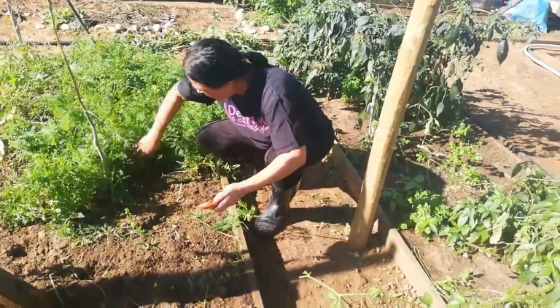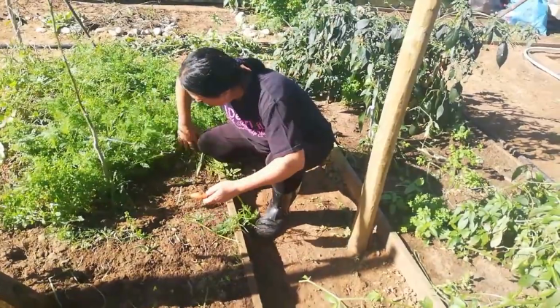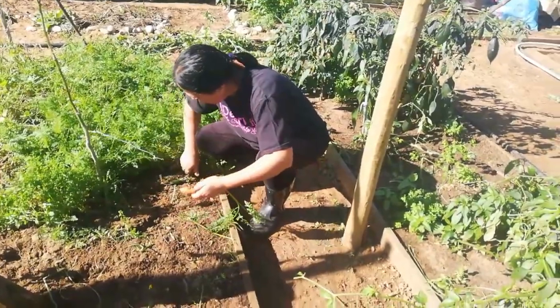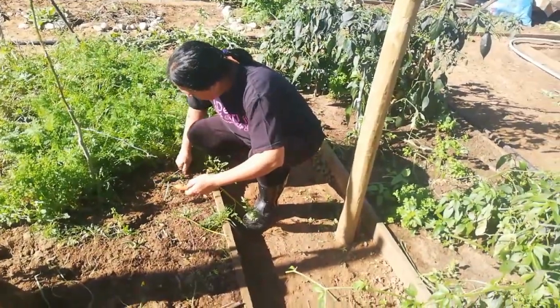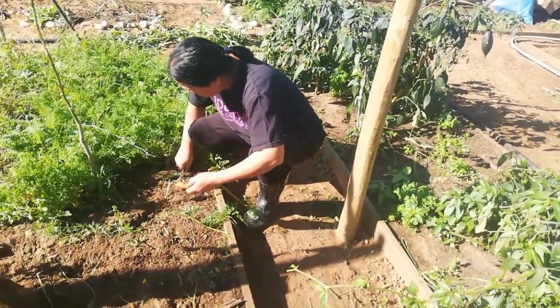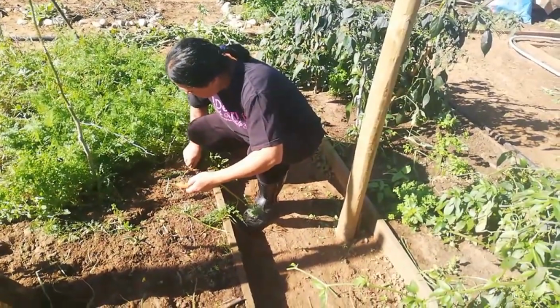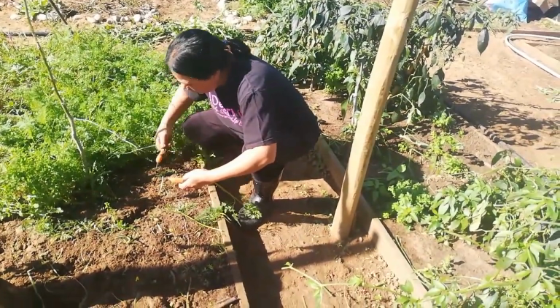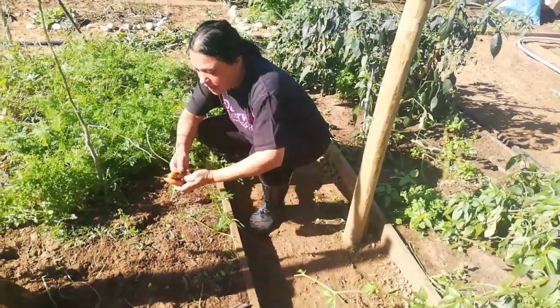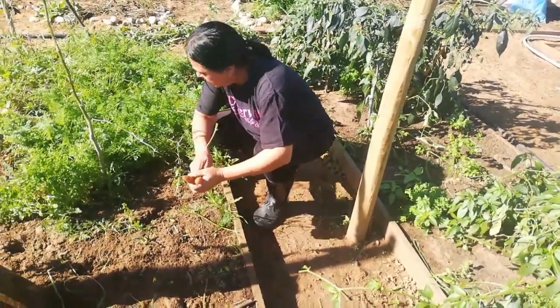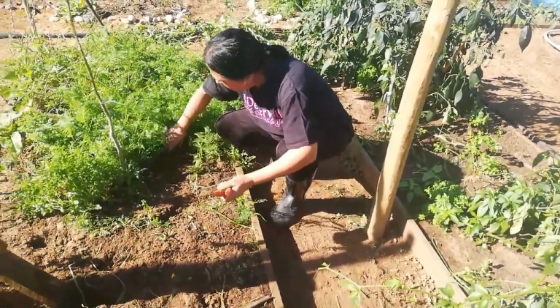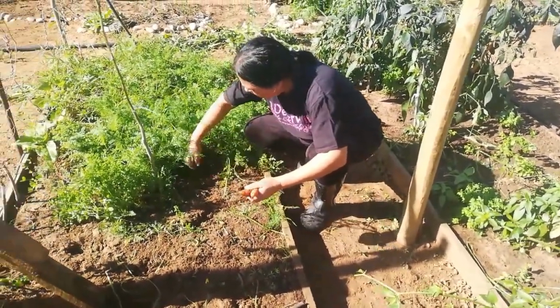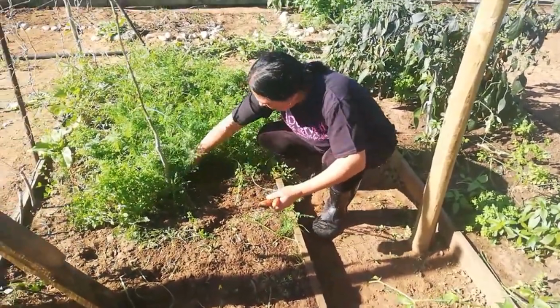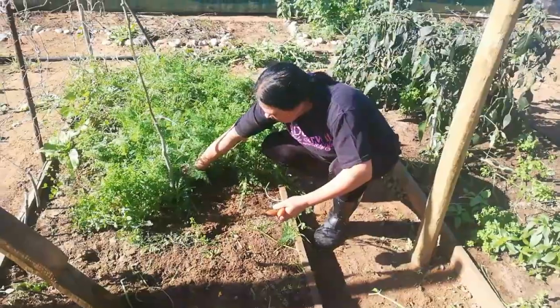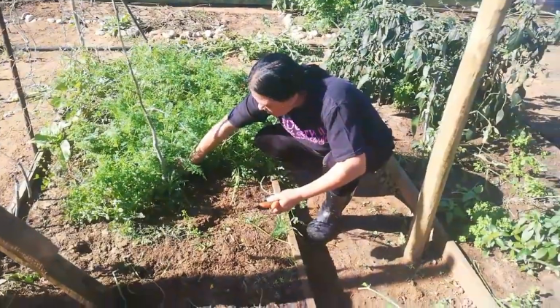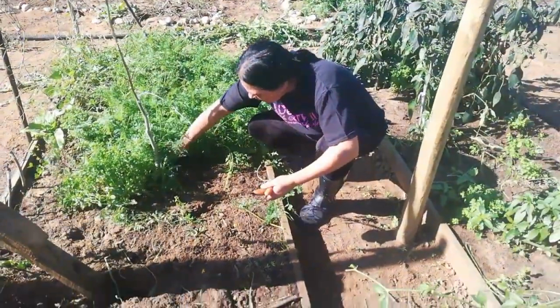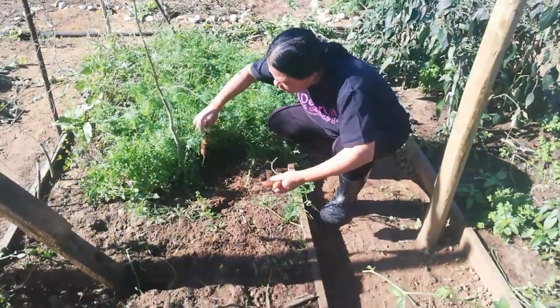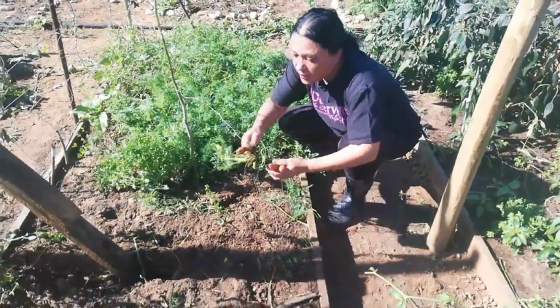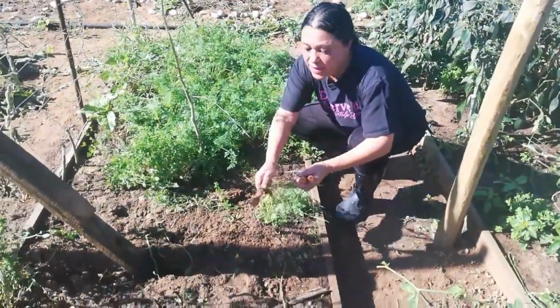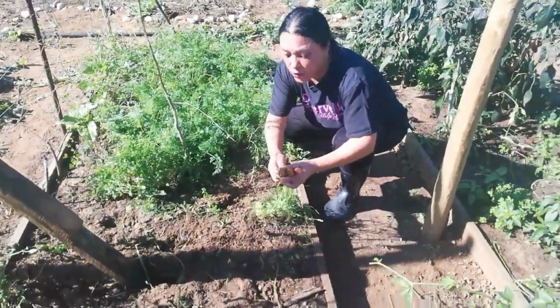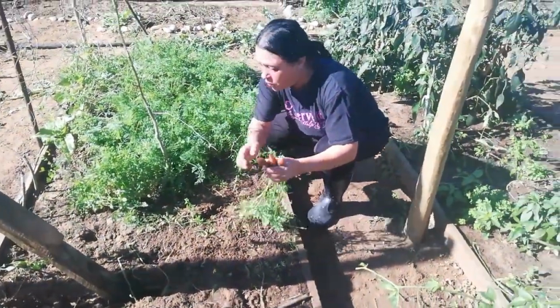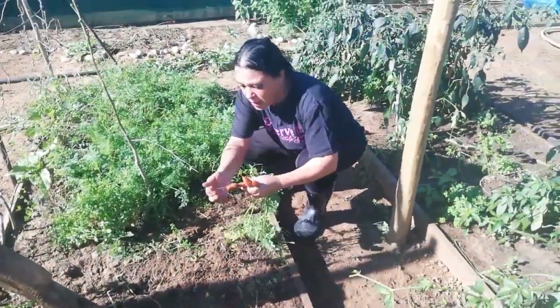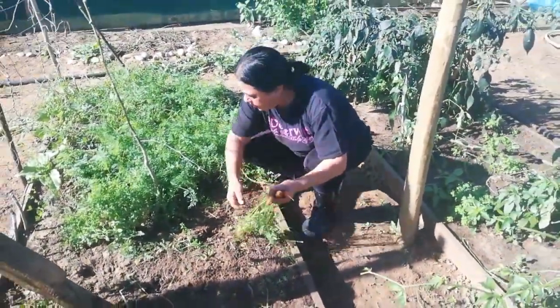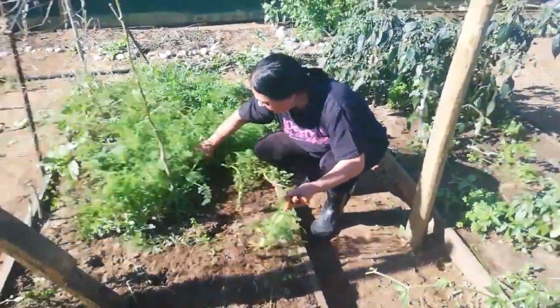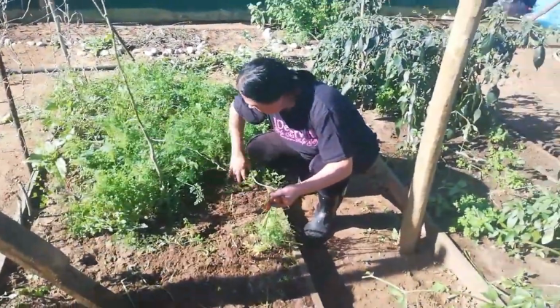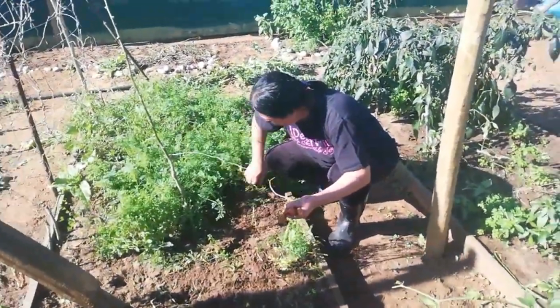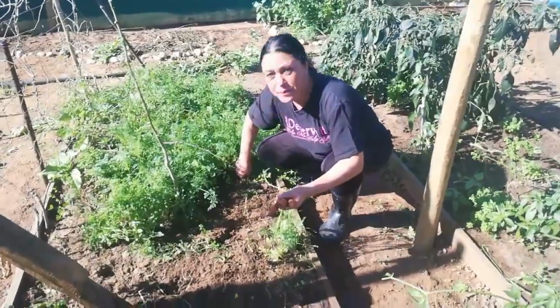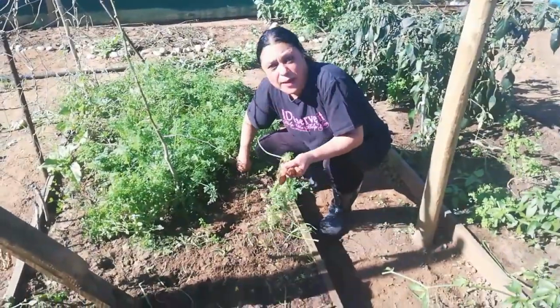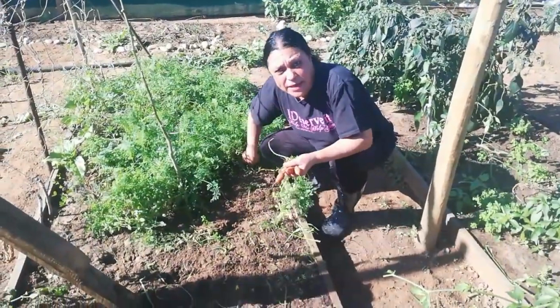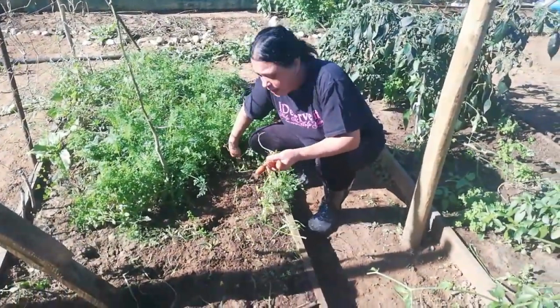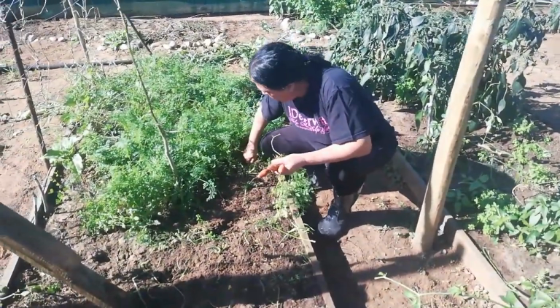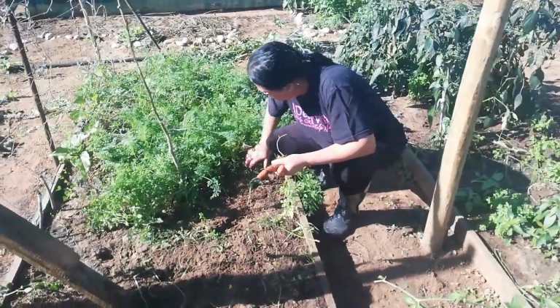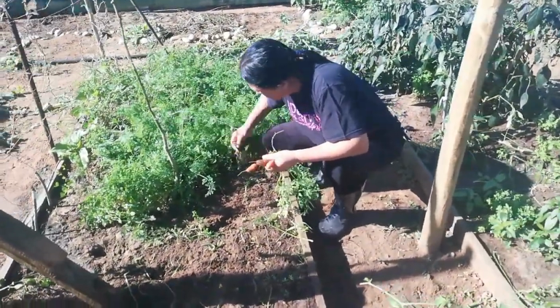I'm harvesting these carrots because we need to clean out this bed. My carrots didn't do well this year at all, but I think they are going to be doing better in the new year.